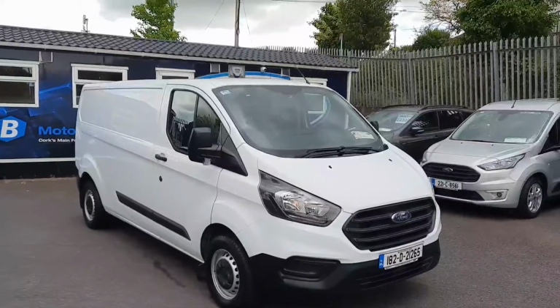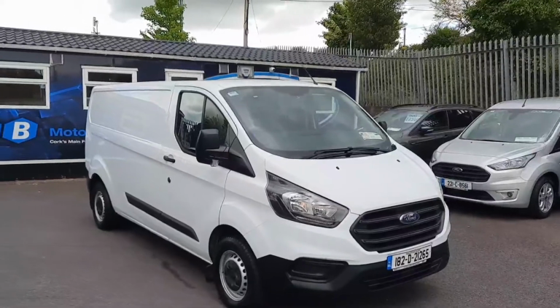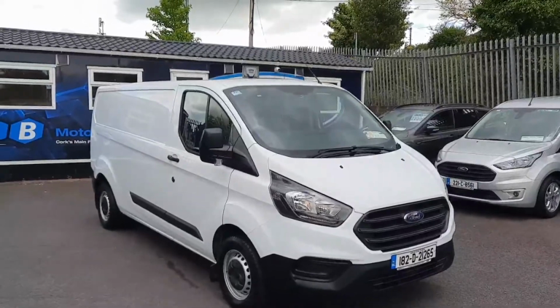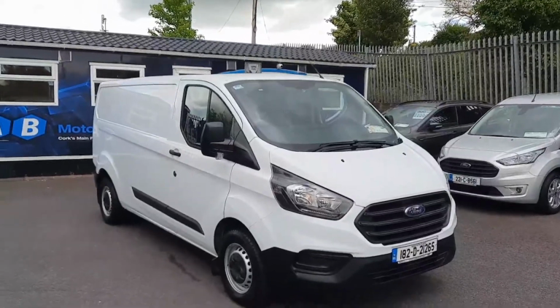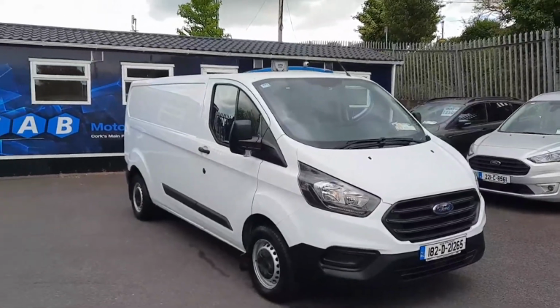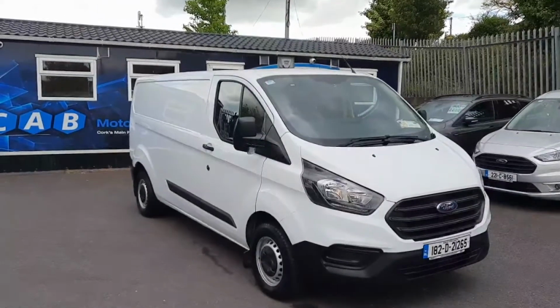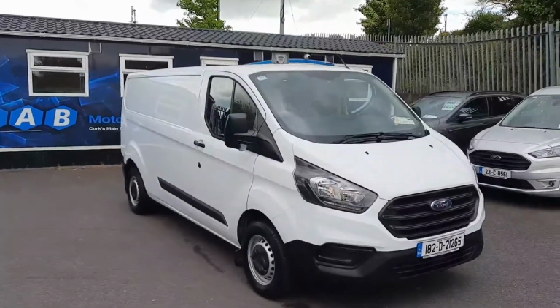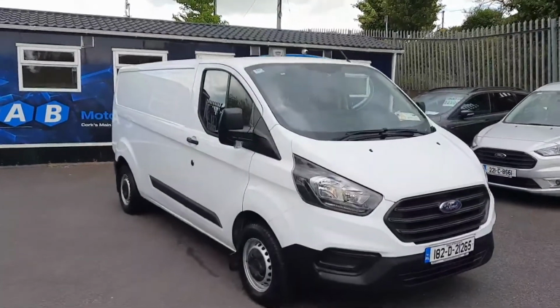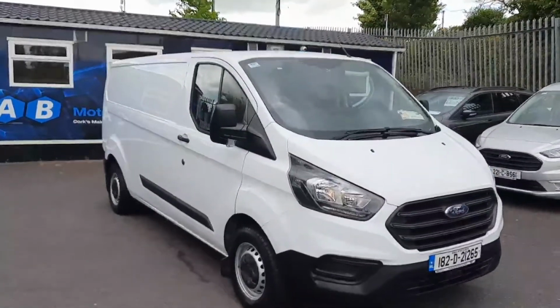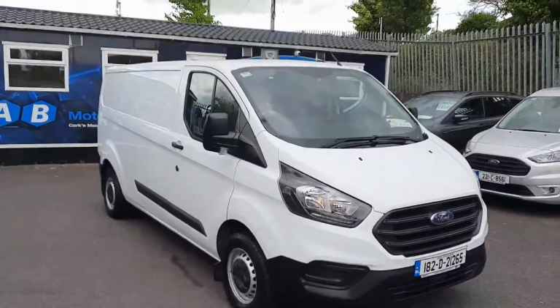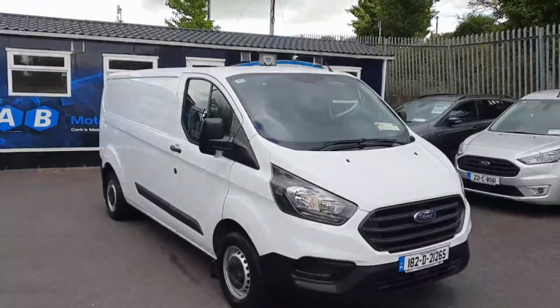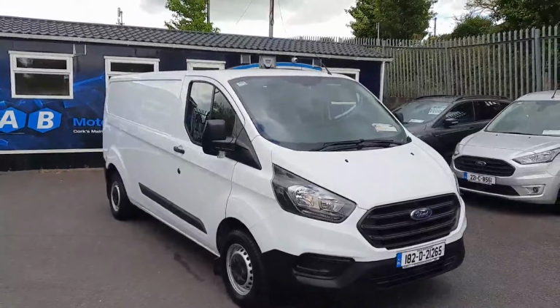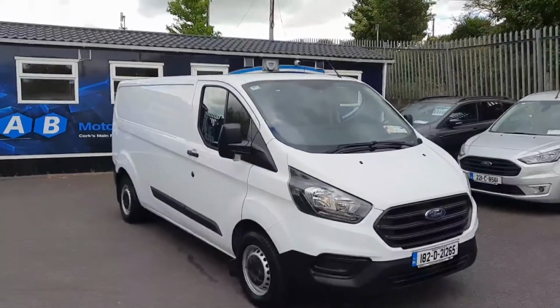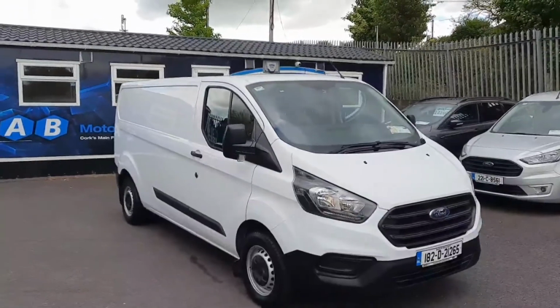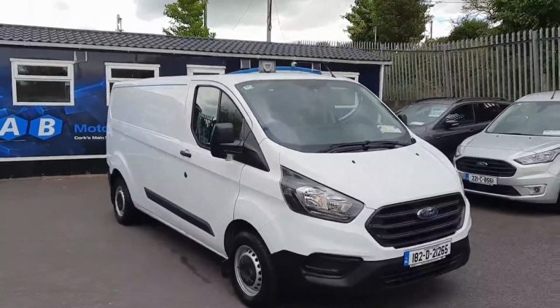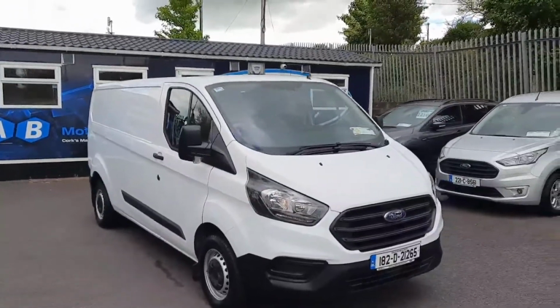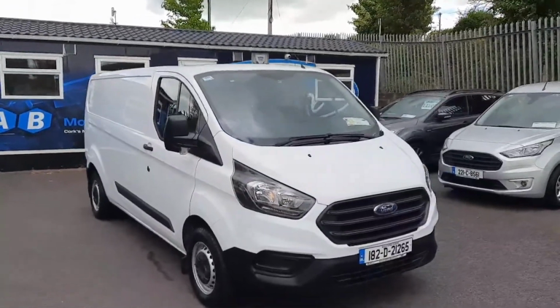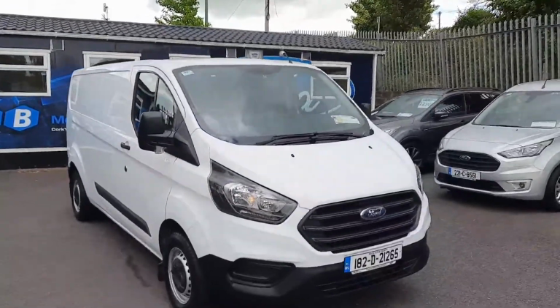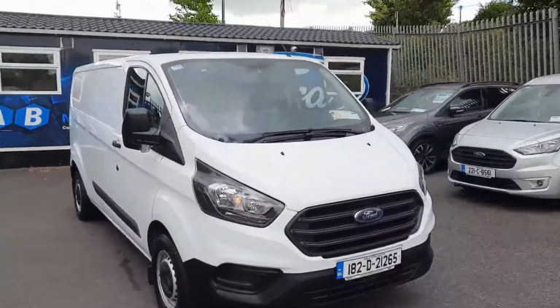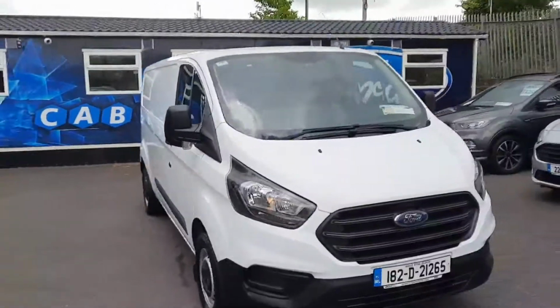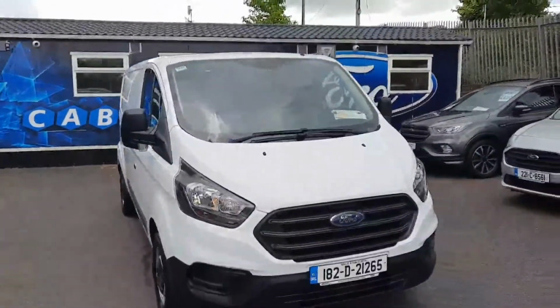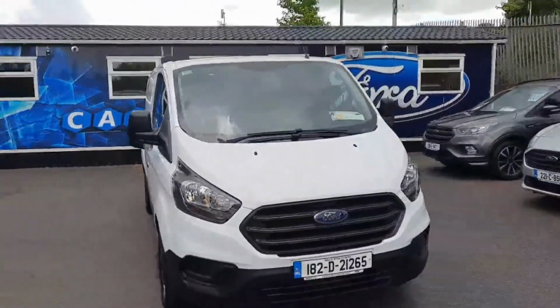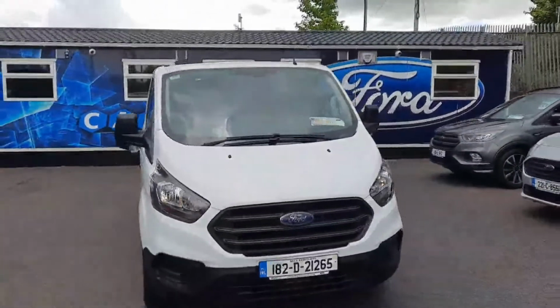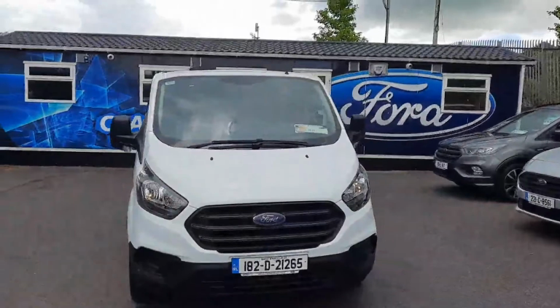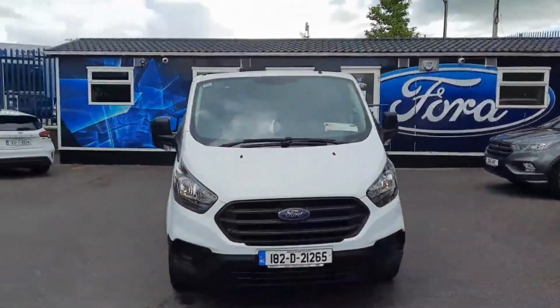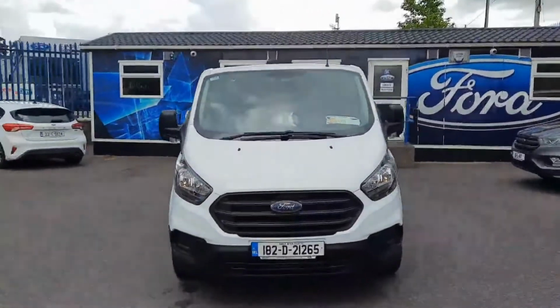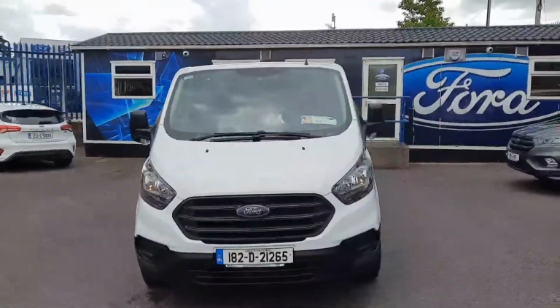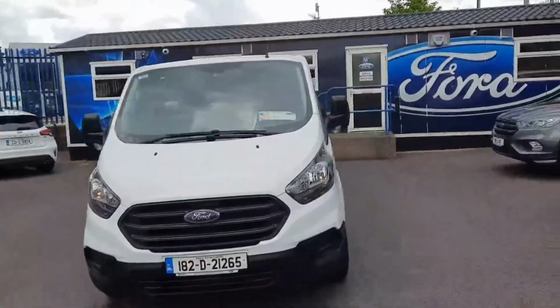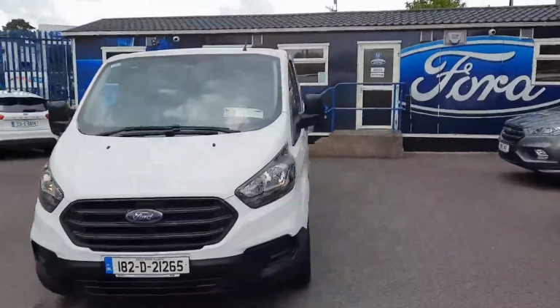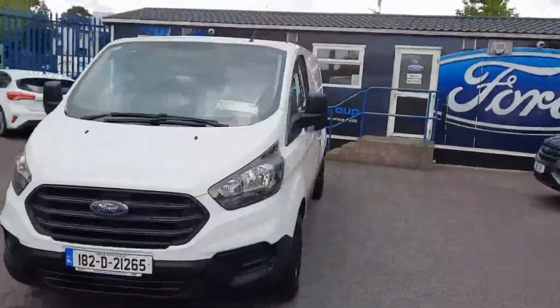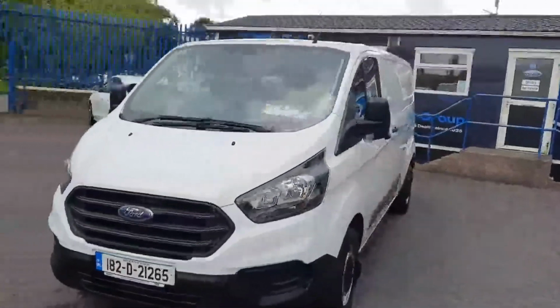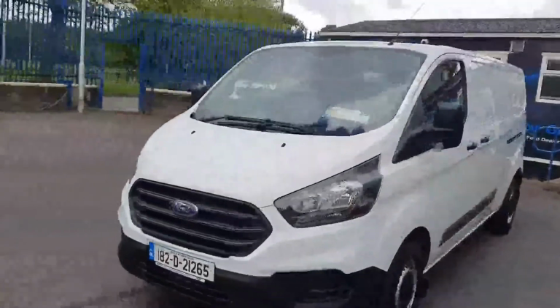Hi all, Leo here at CAB Motor Company presenting this 1A2 Ford Transit Custom. It's a two-liter diesel with a hundred and thirteen thousand kilometers on the clock. I'll take you for a short tour around the van.